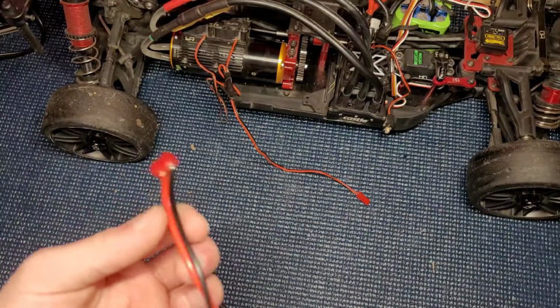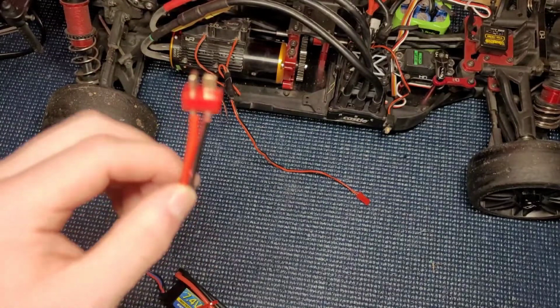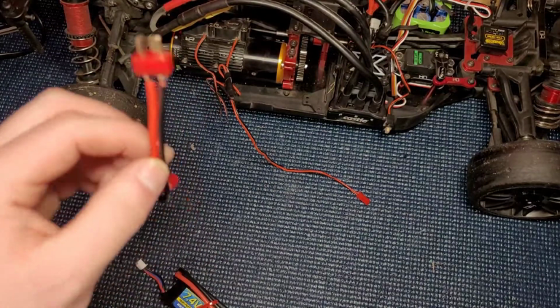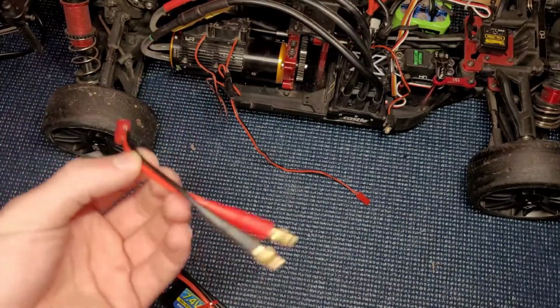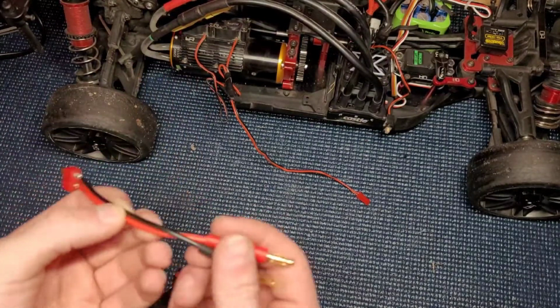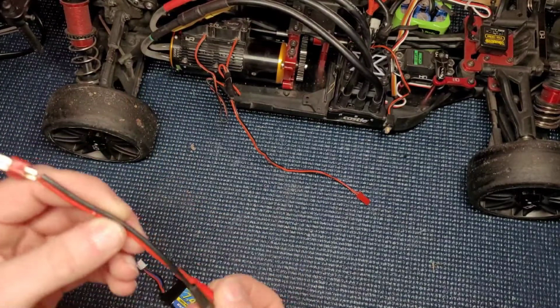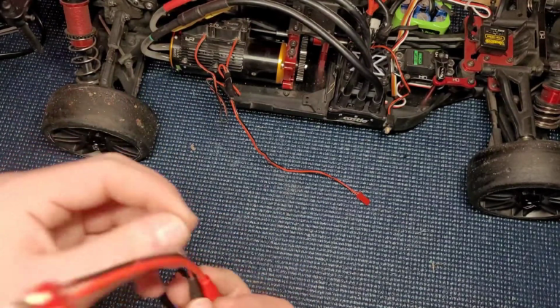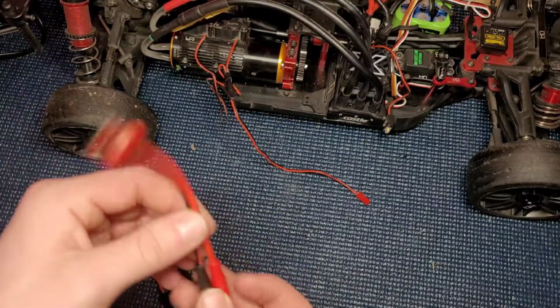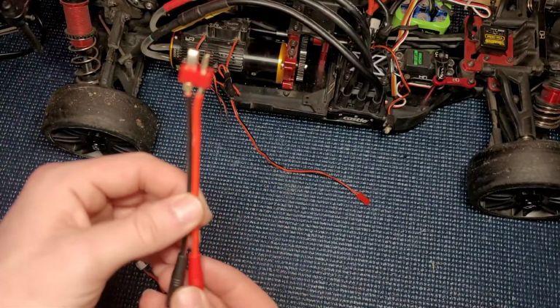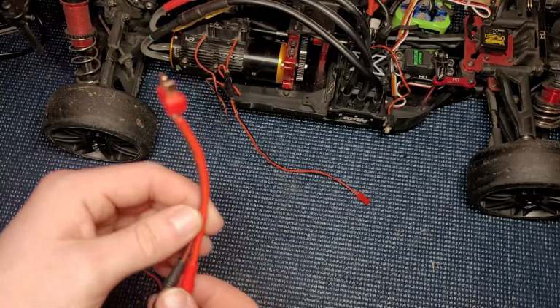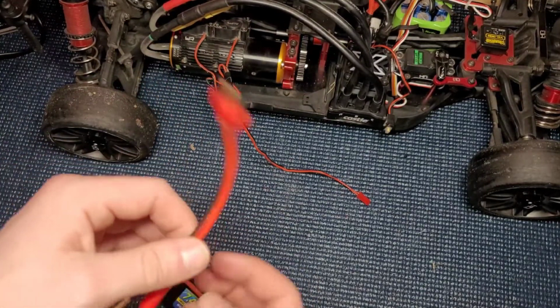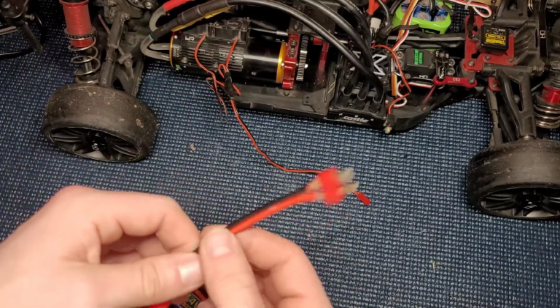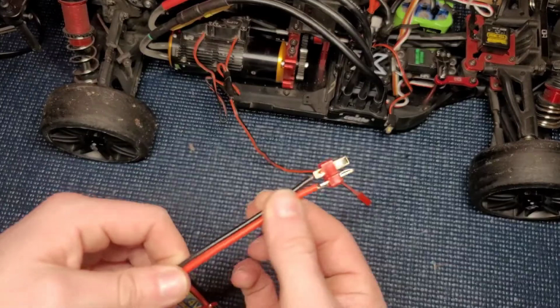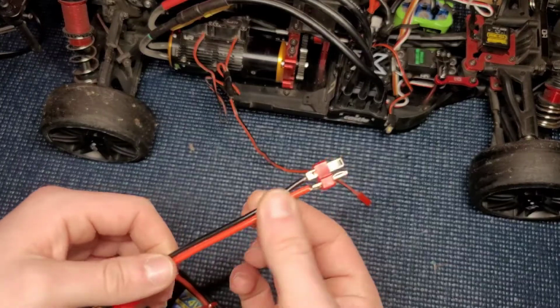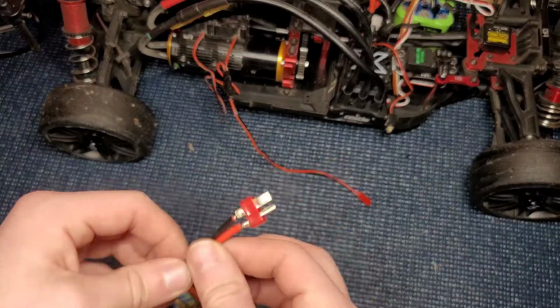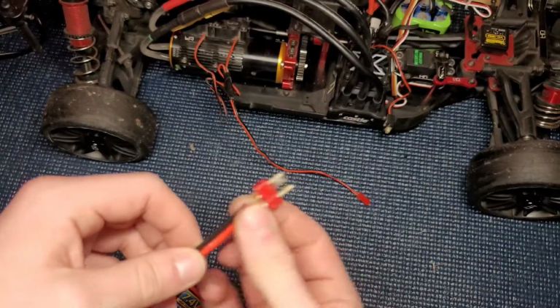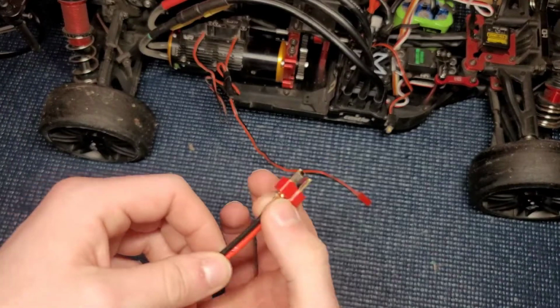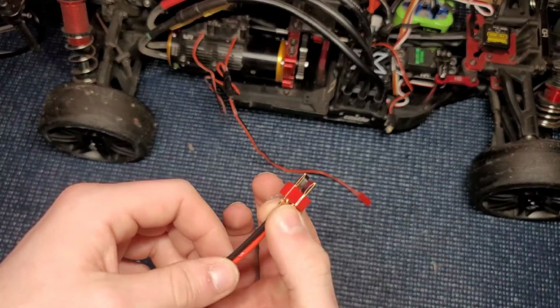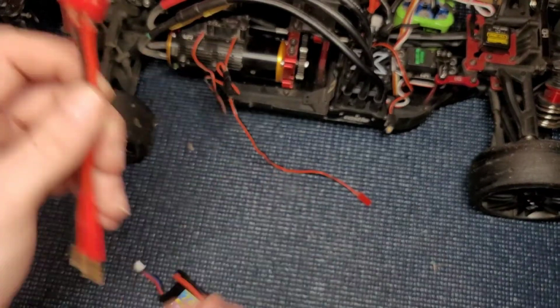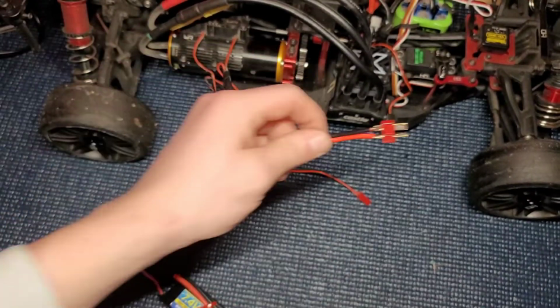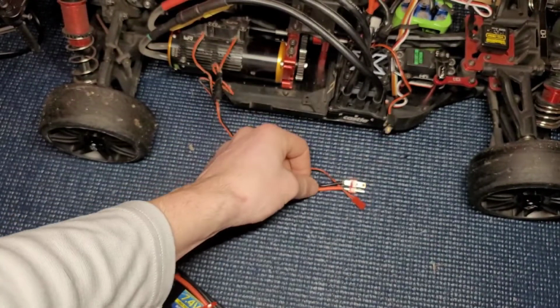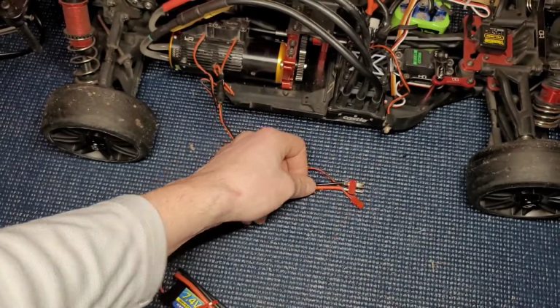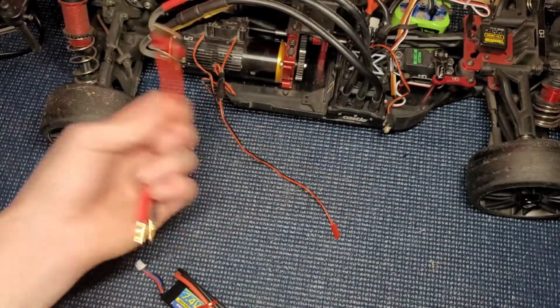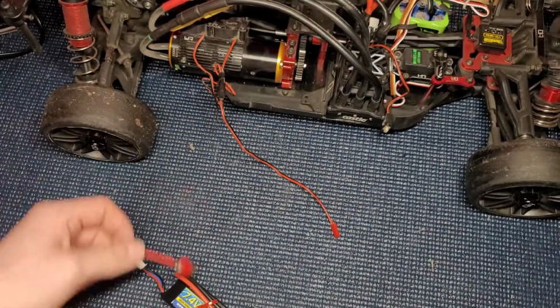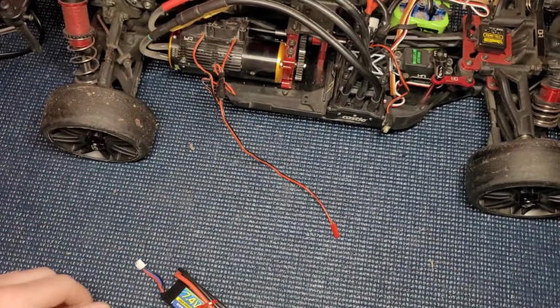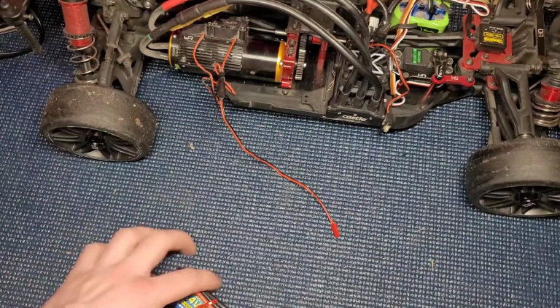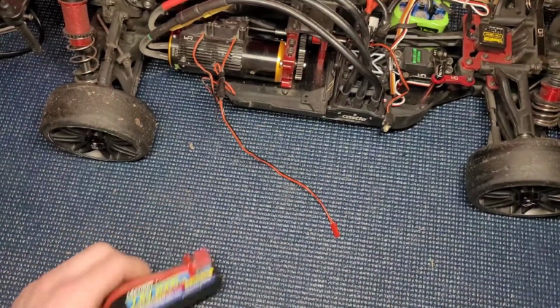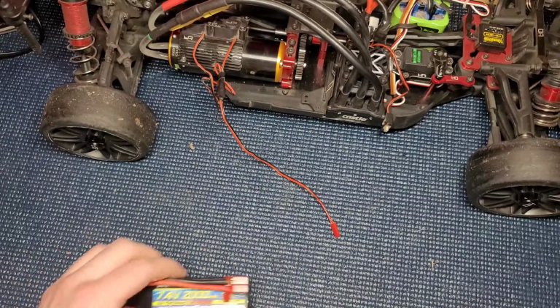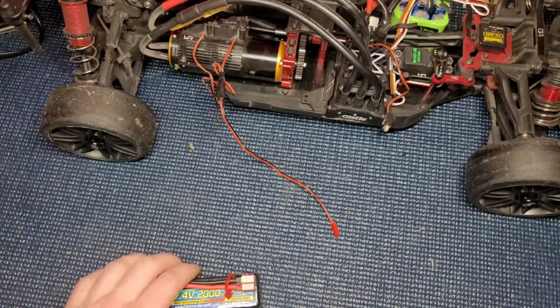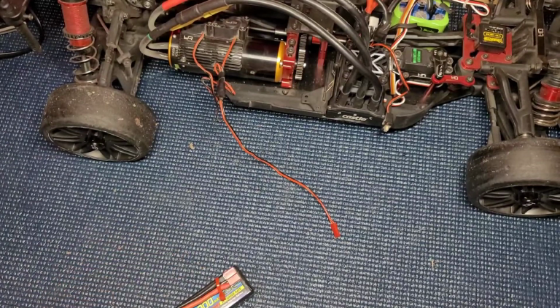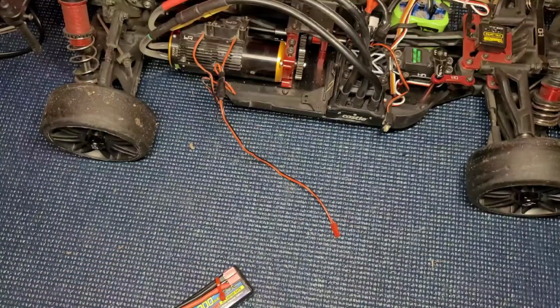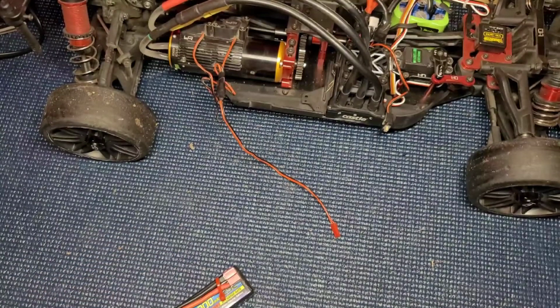So I went into my toolbox and grabbed one of these old charging adapters. We're just going to desolder this and solder it onto there so we don't have to worry about the adapter anymore. Alright, let's get started.